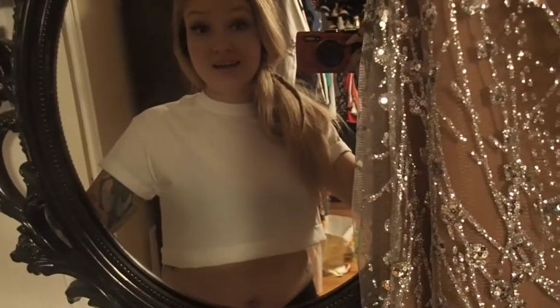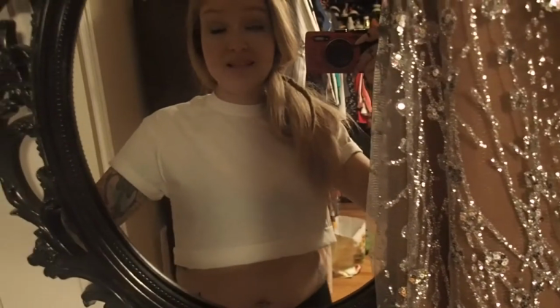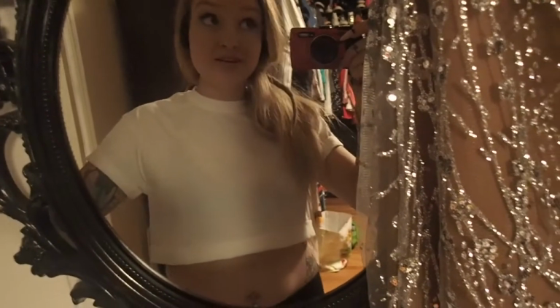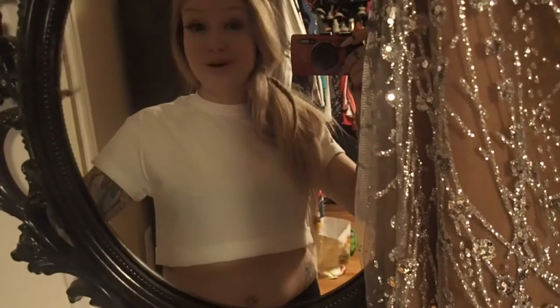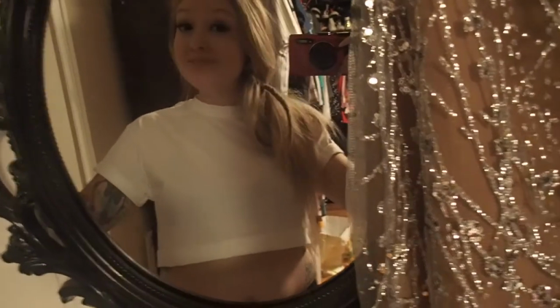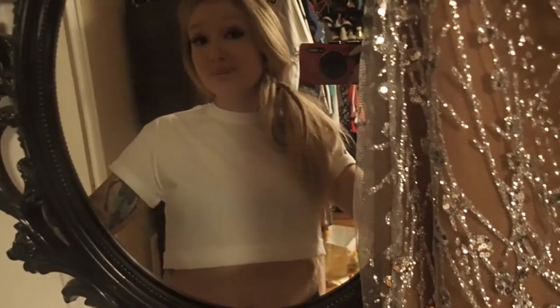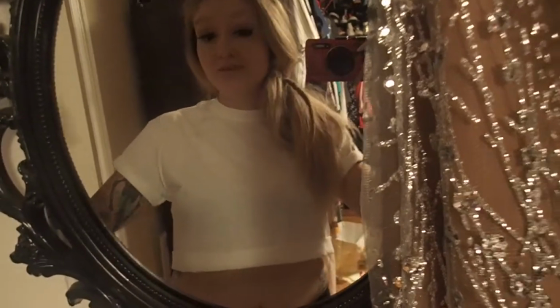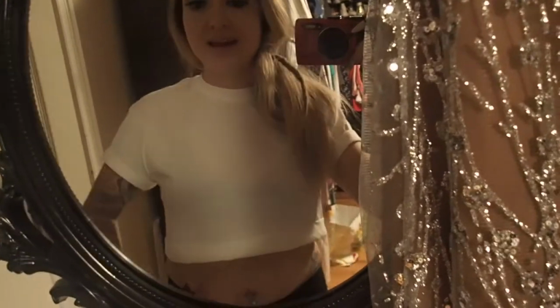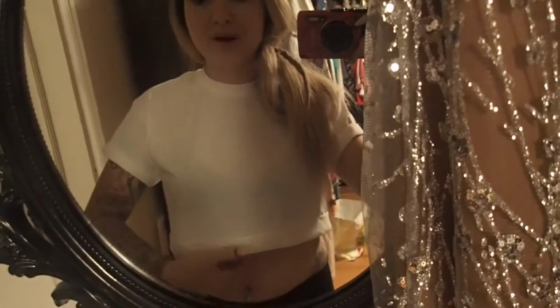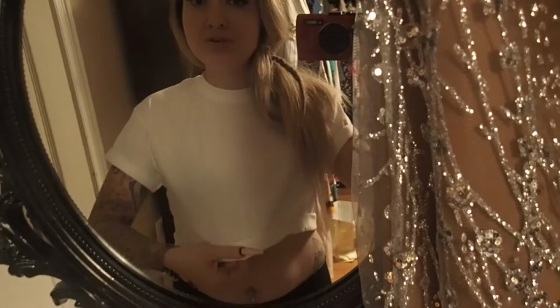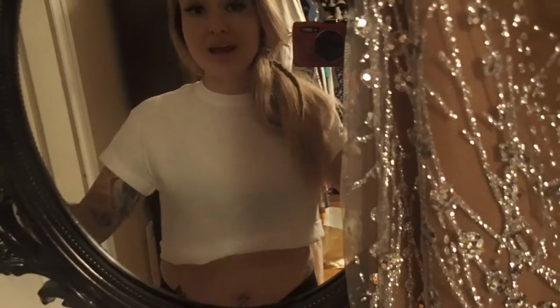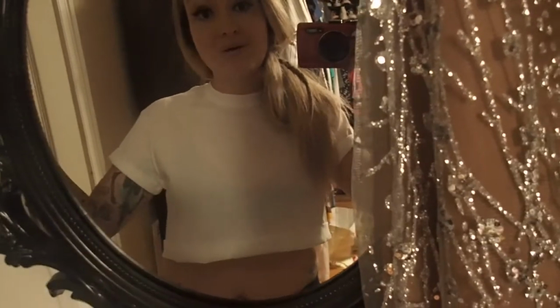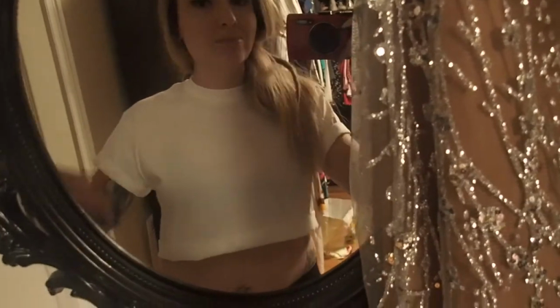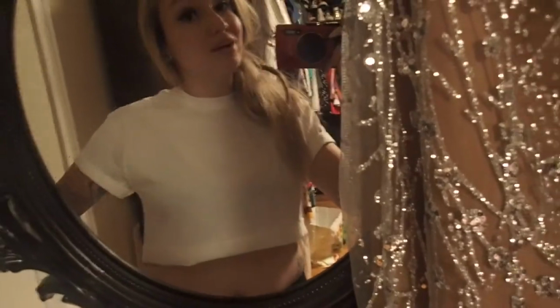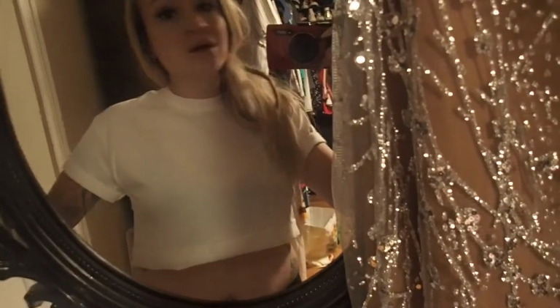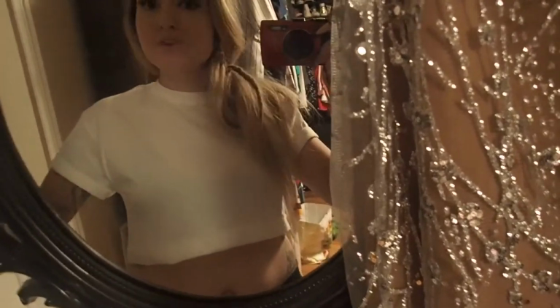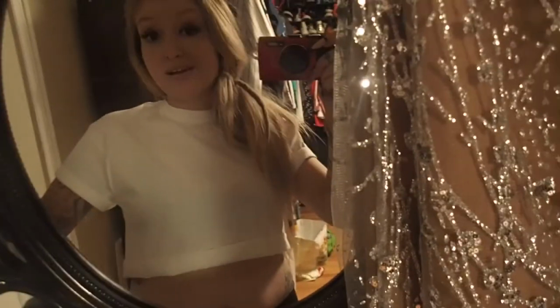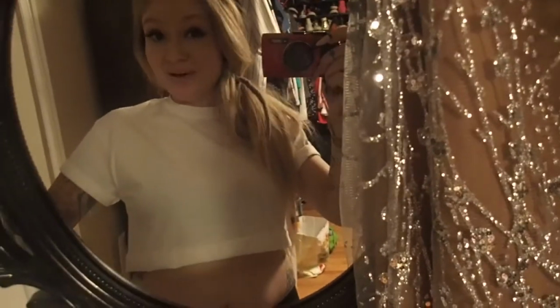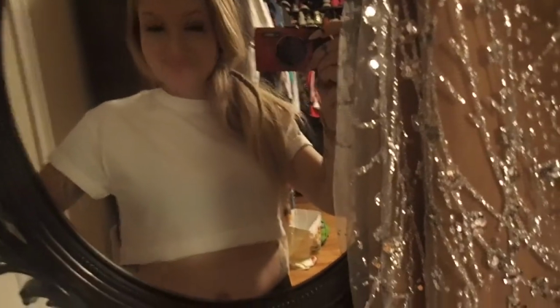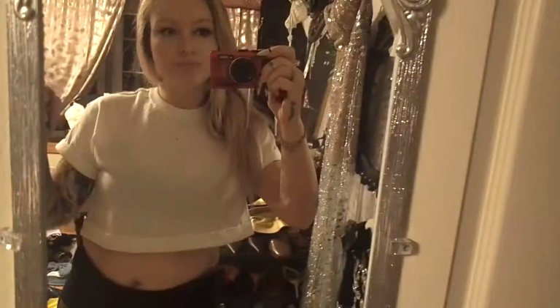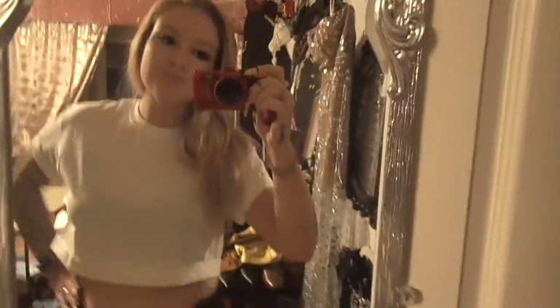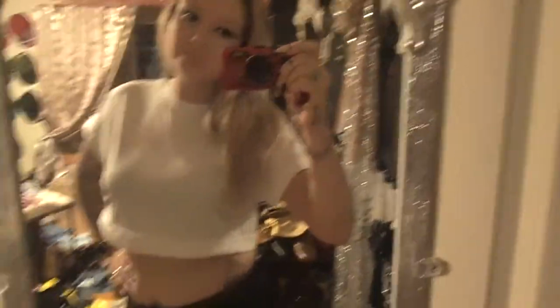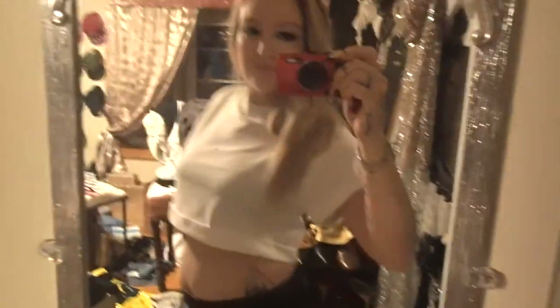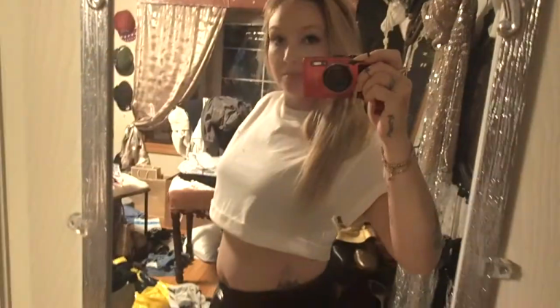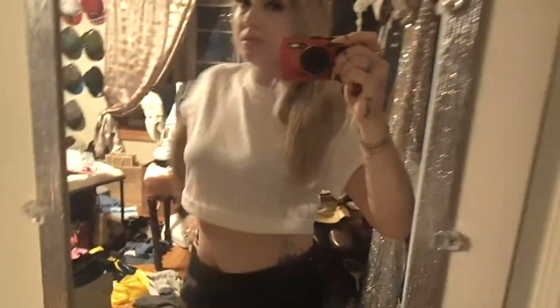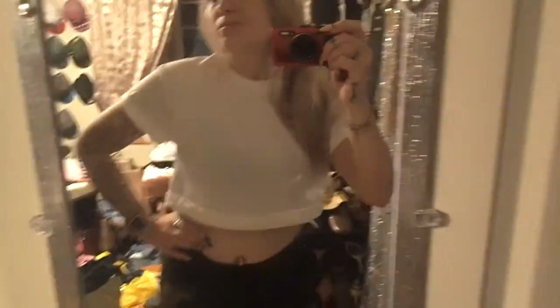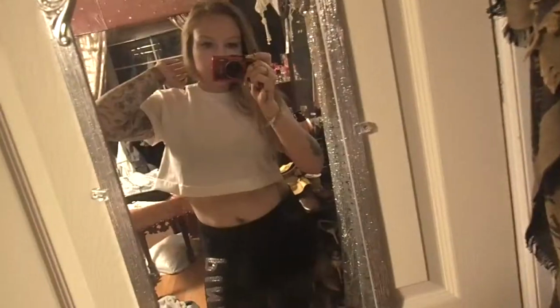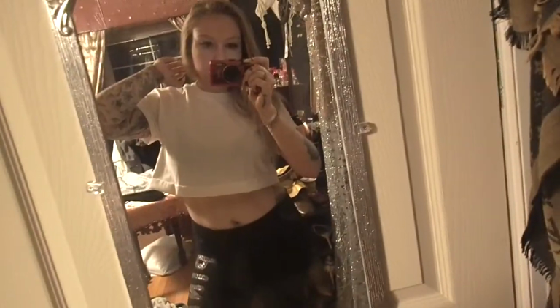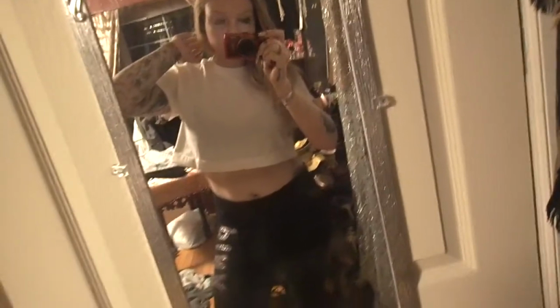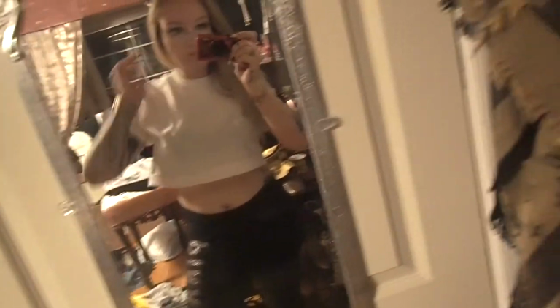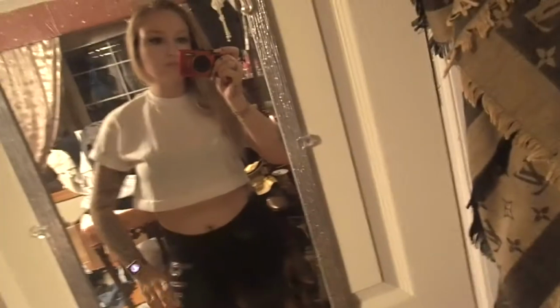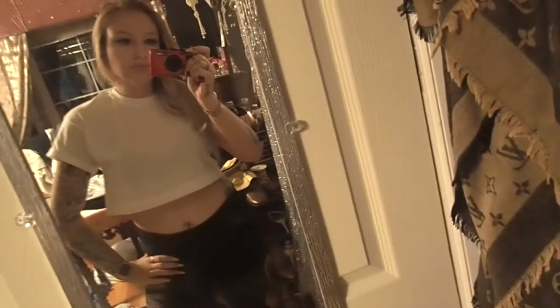That took me about 15 minutes total and it came out so cute — now I'm ready for a day out on the town. You can honestly do this with any t-shirt, ones that are more fitted or ones that are more oversized.